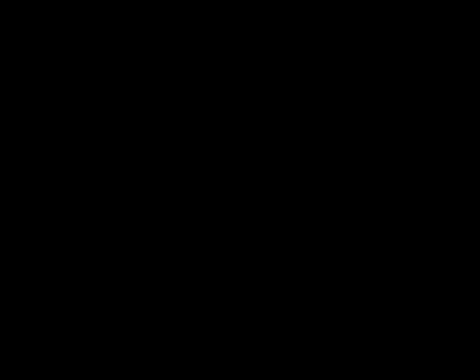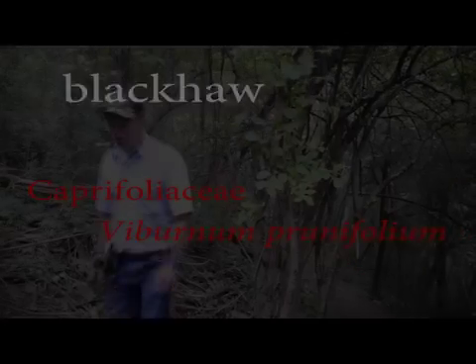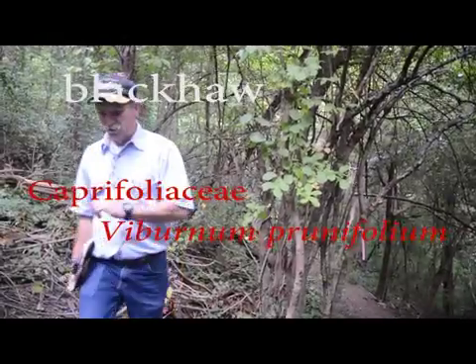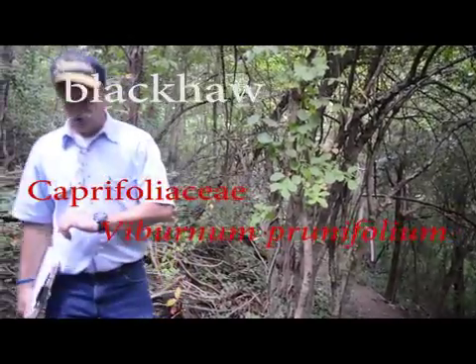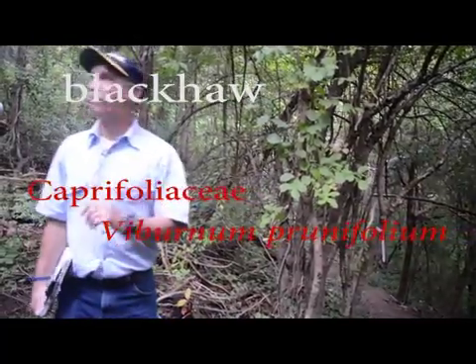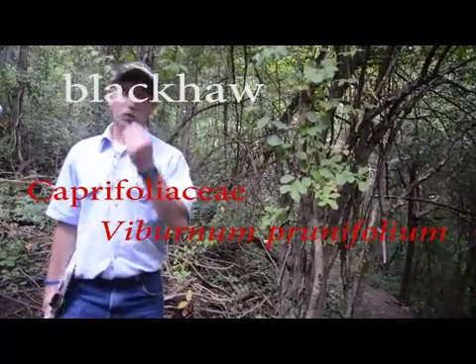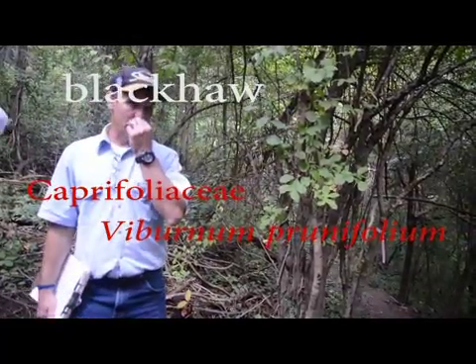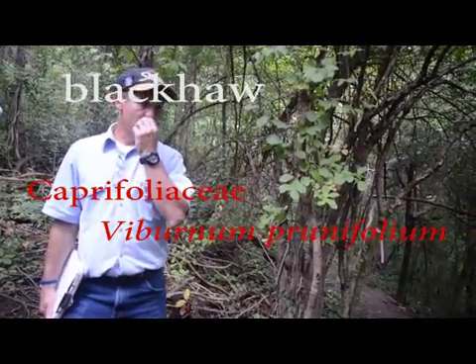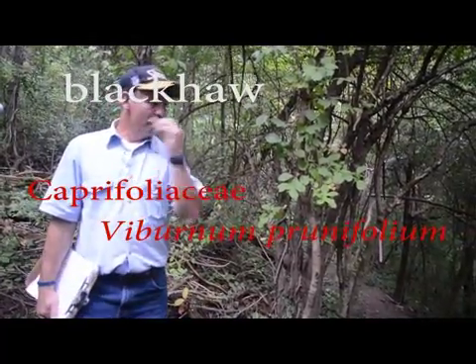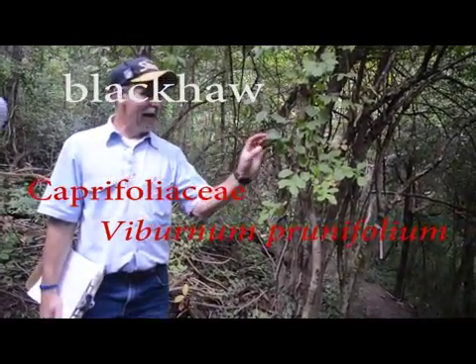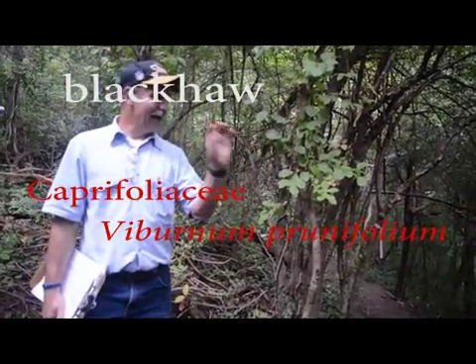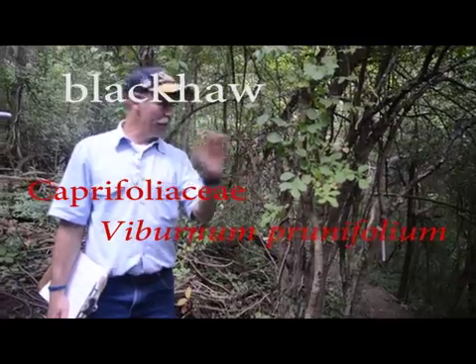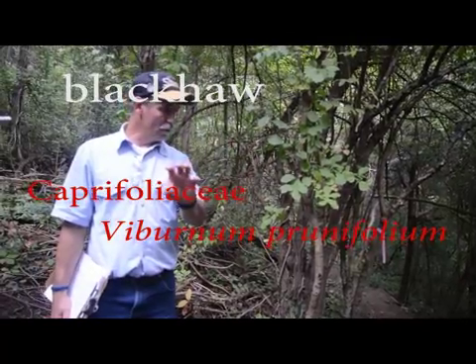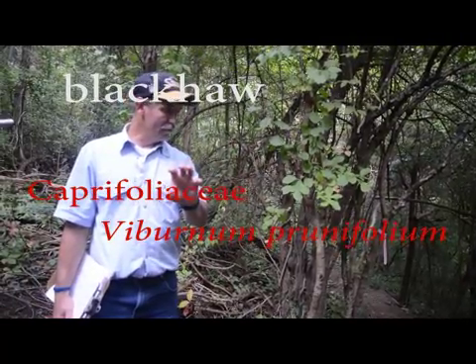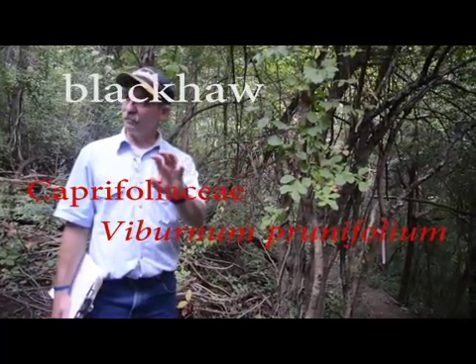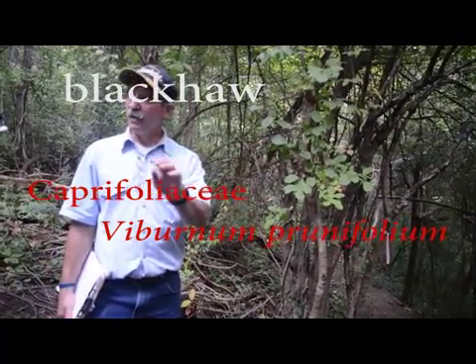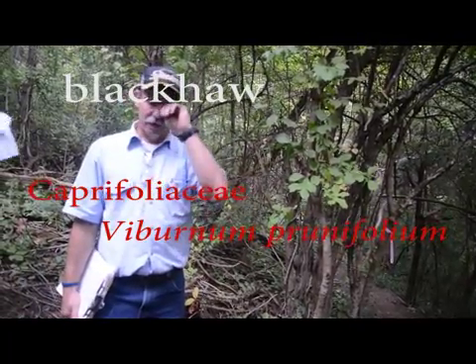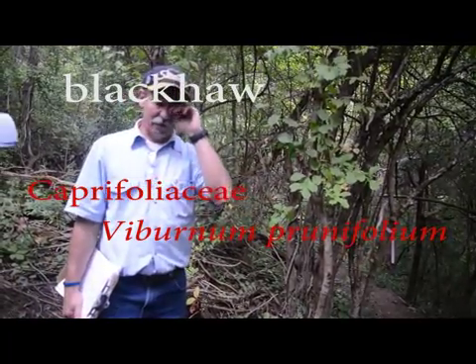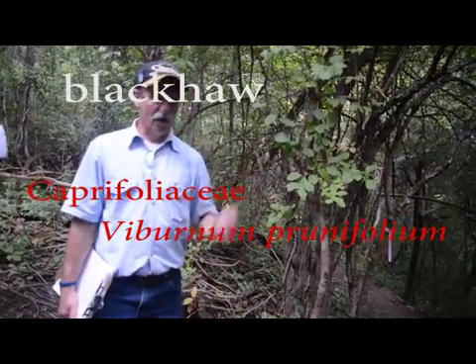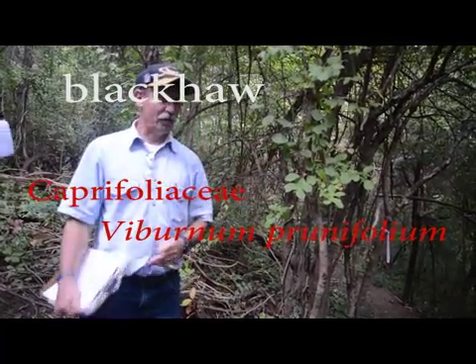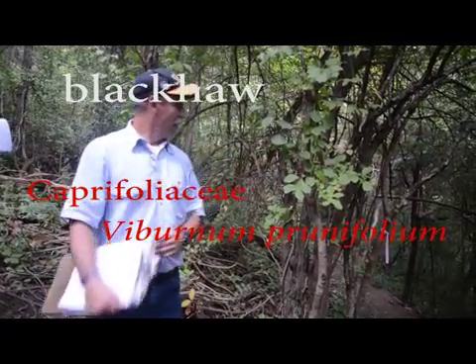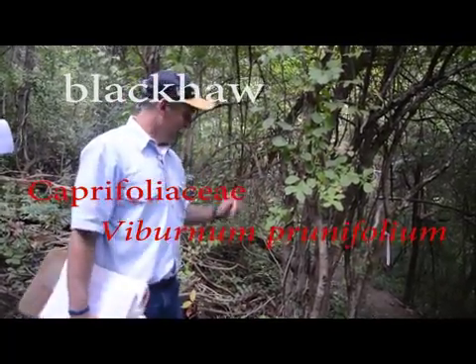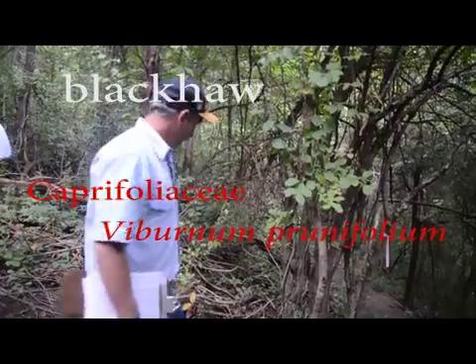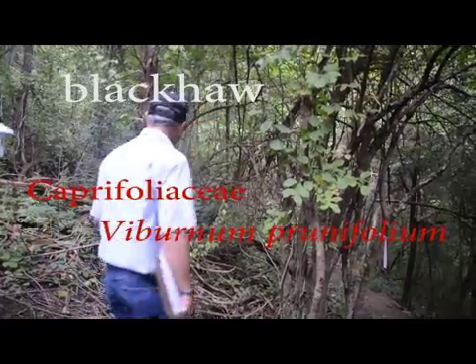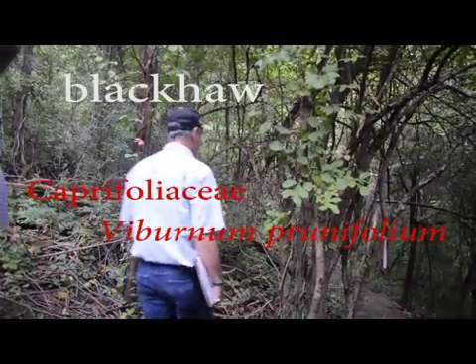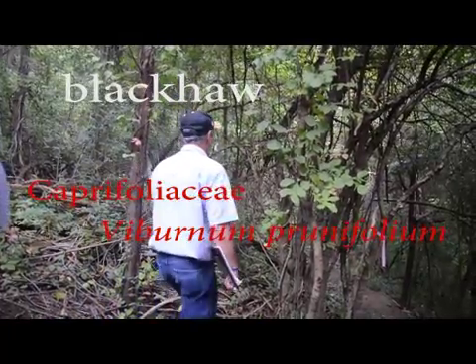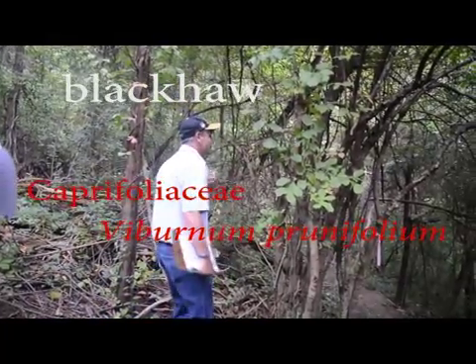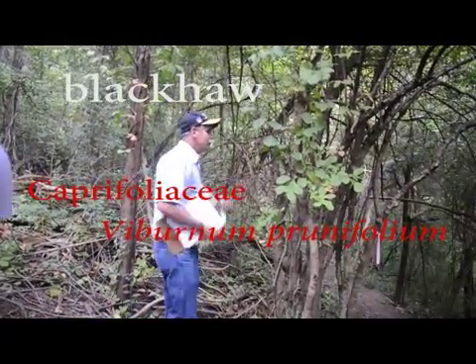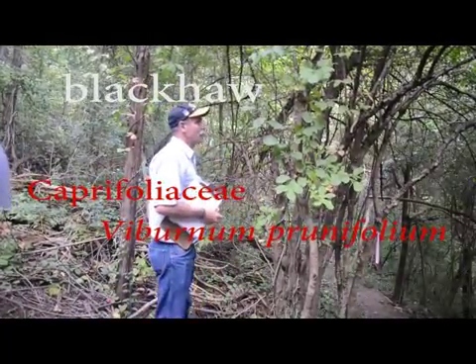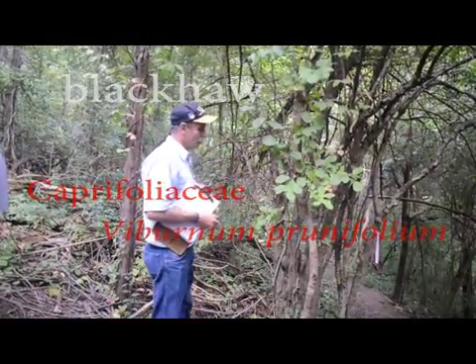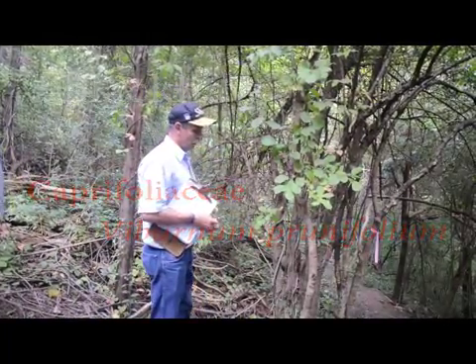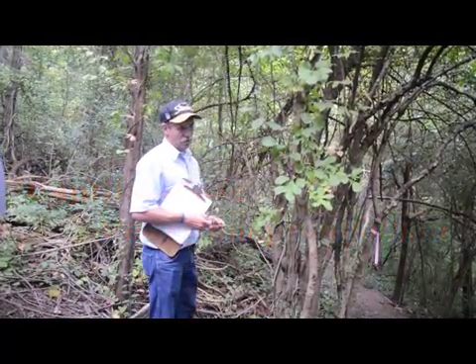Blackhaw is your first Caprifoliaceae. Mad cap horse — remember that? That means it's opposite. And in the case of Blackhaw, it's ridiculously opposite.